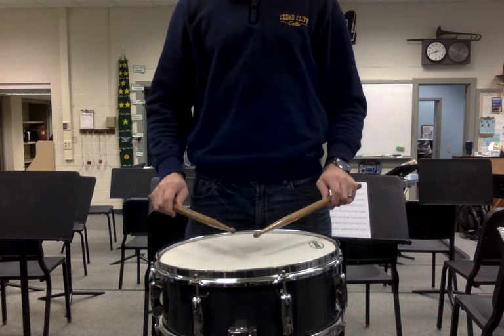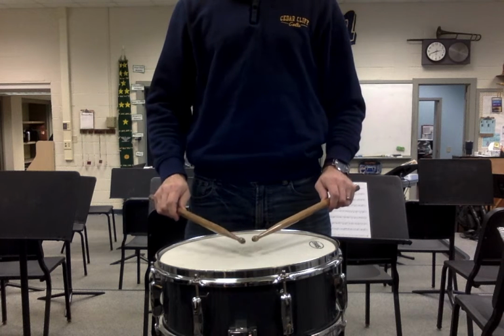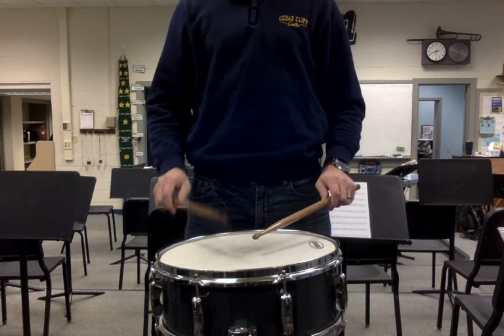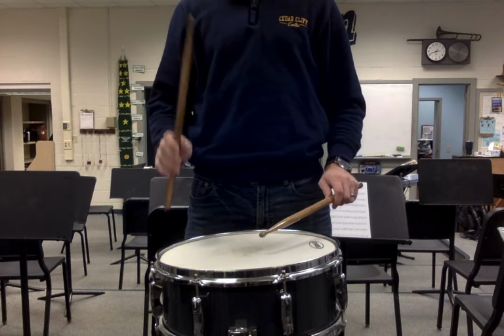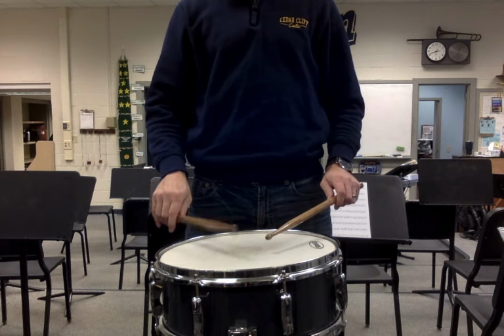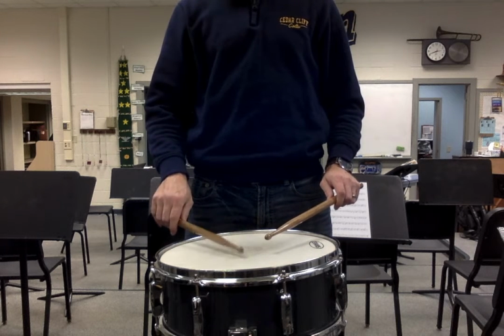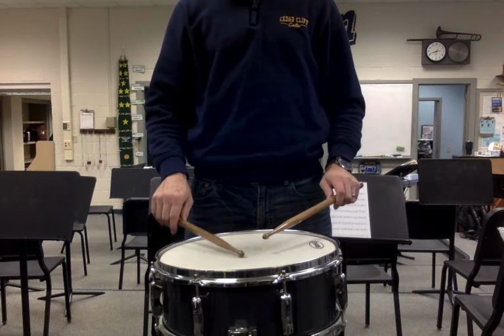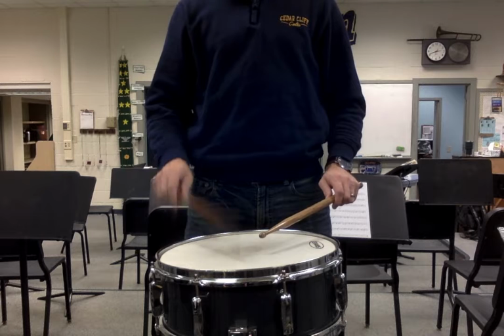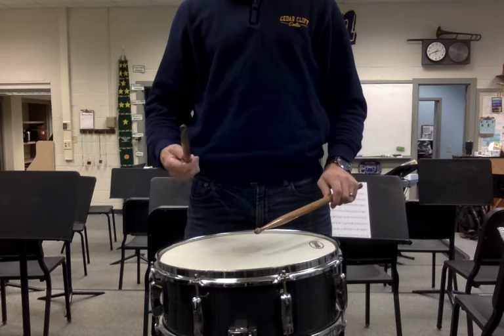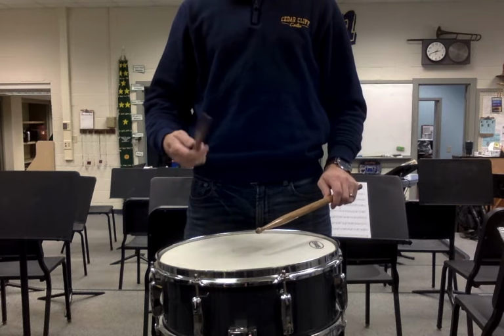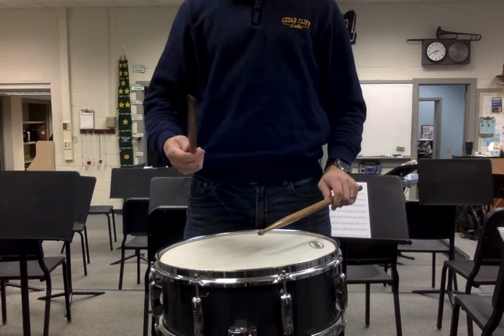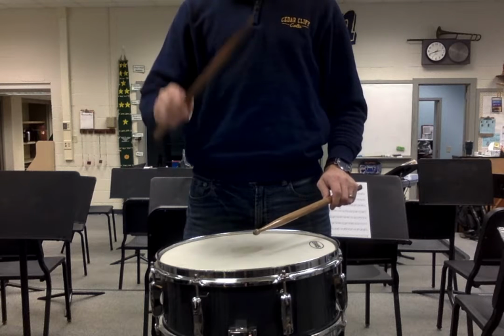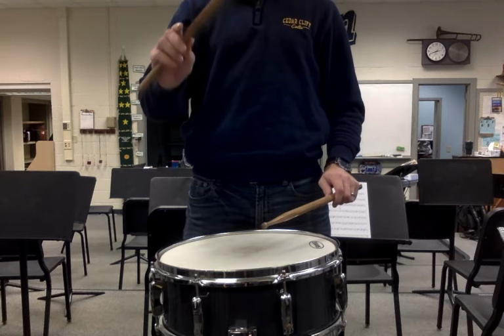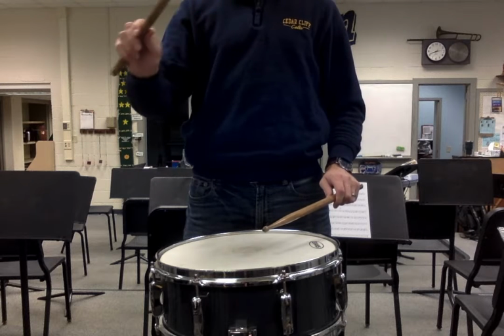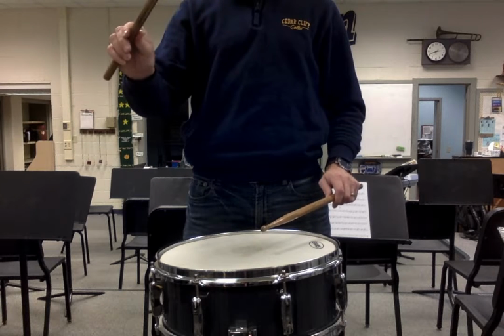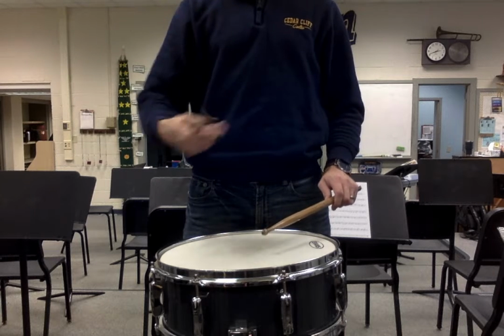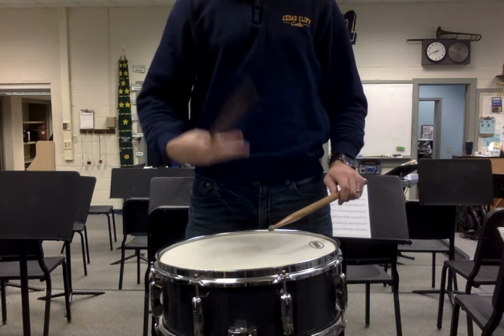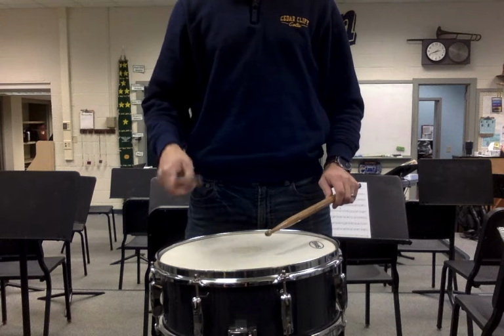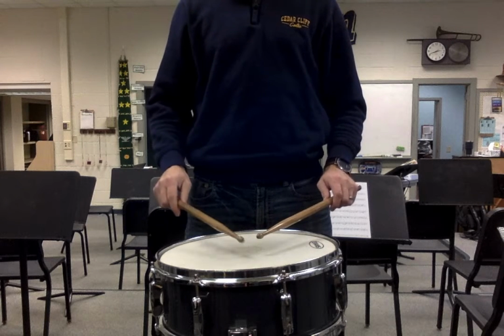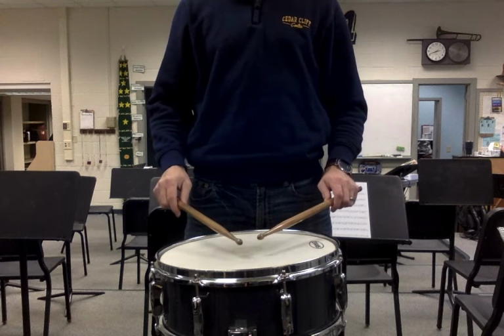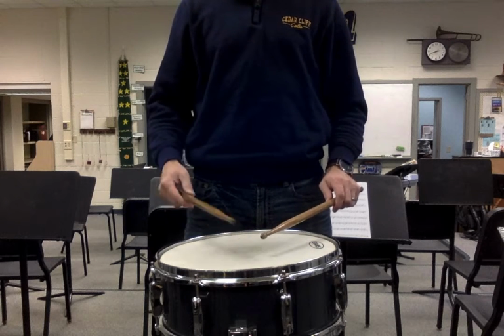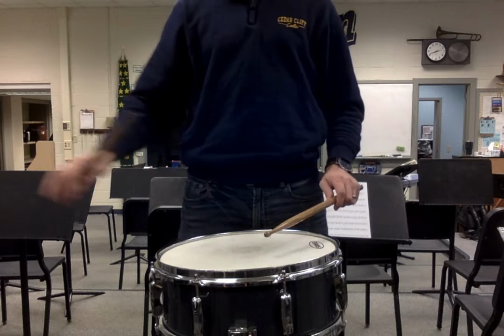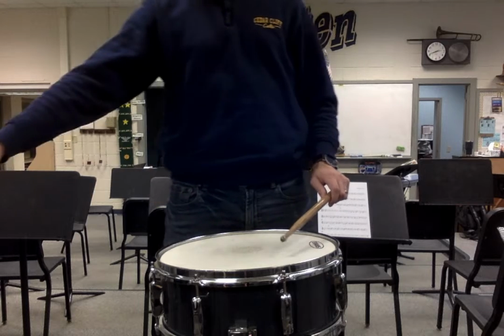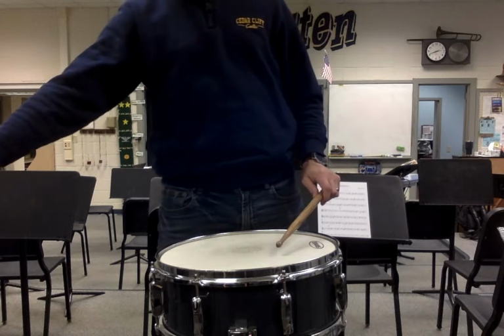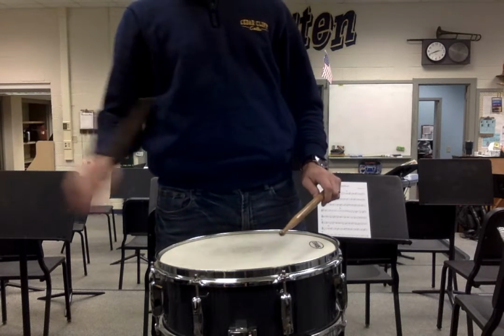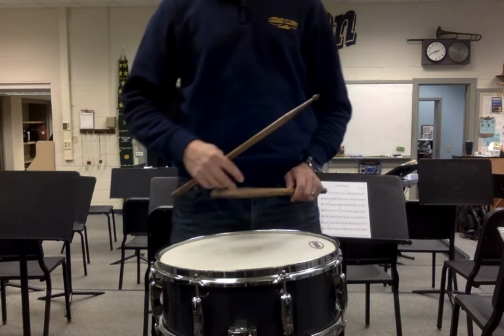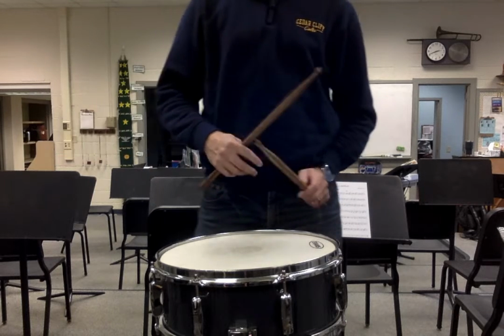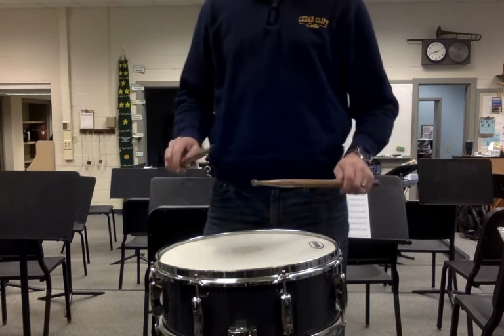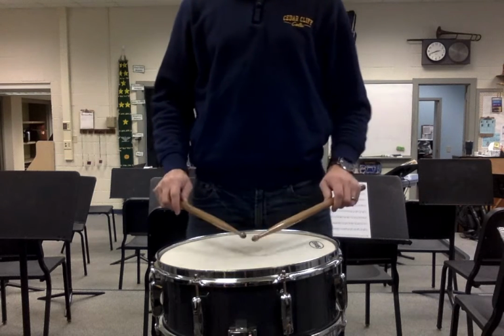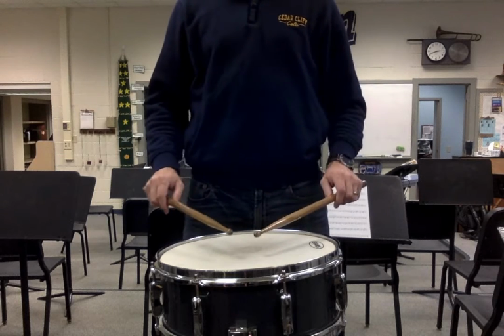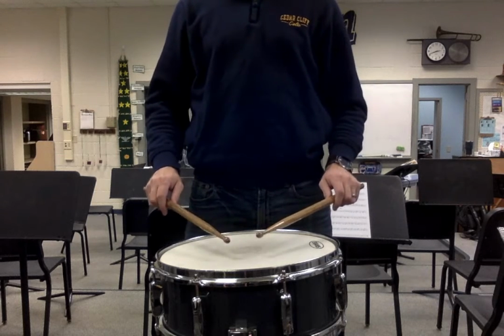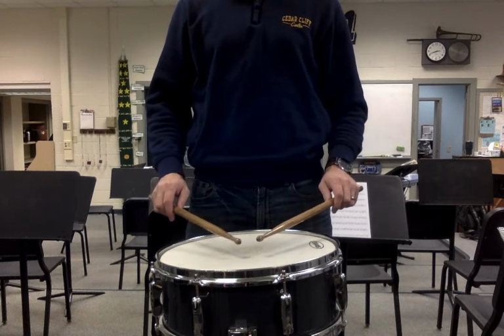Start the stick bouncing. As the stick bounces, release the pressure here and let it bounce multiple times. Let's try it together. One, two, ready, go.